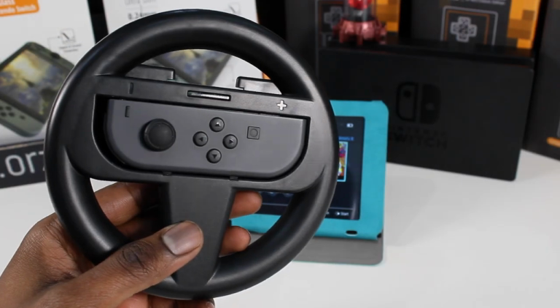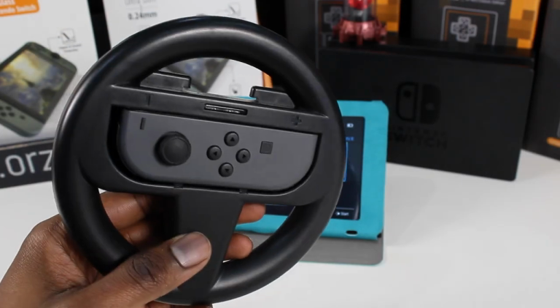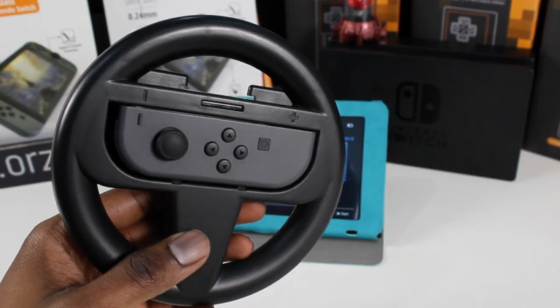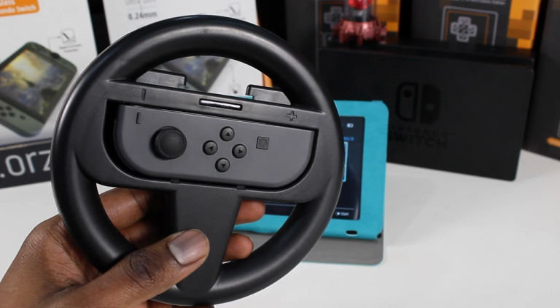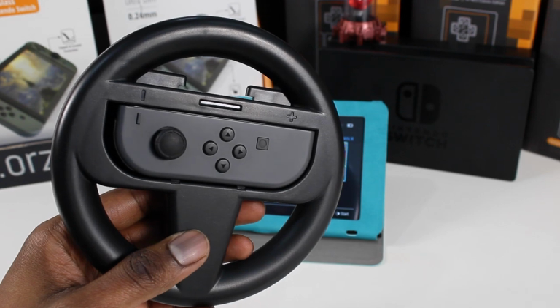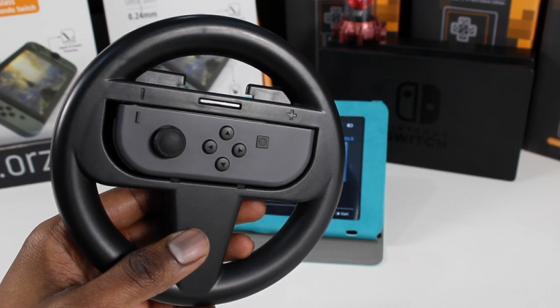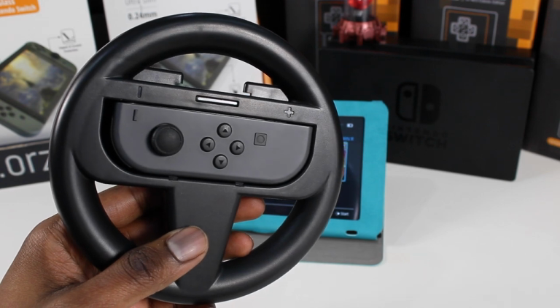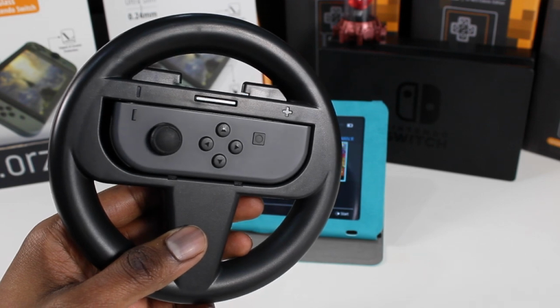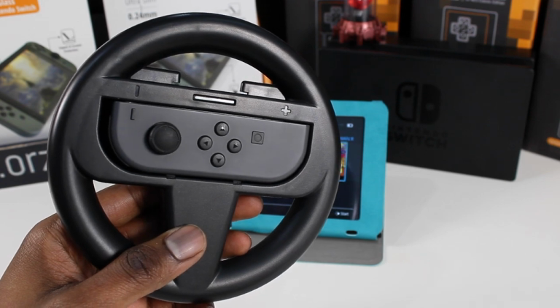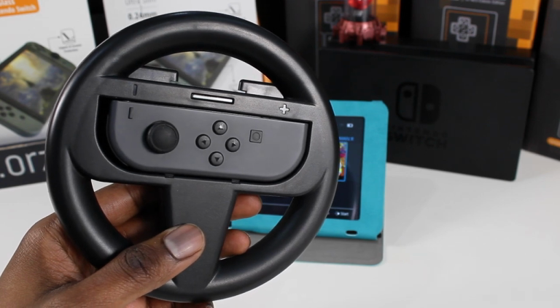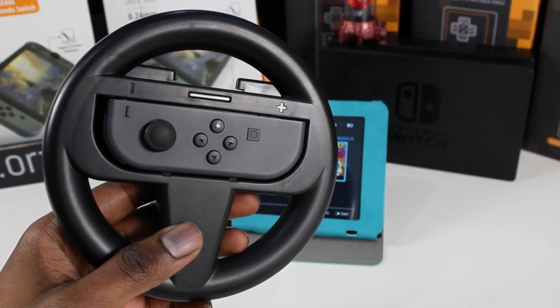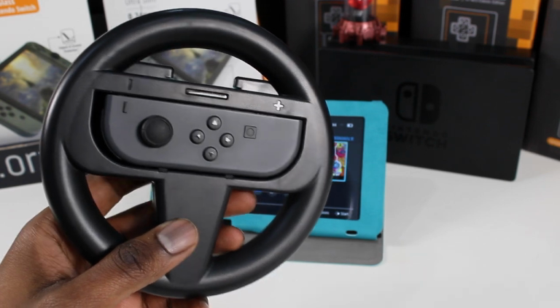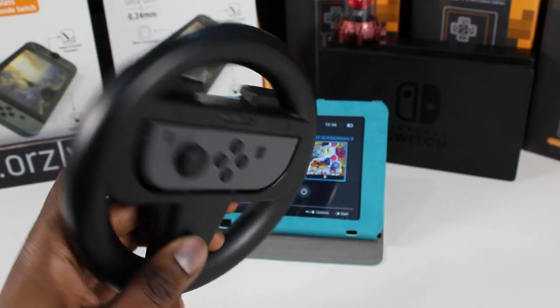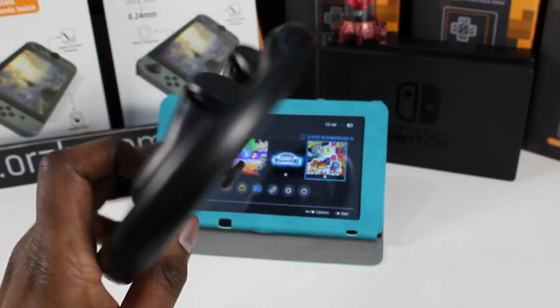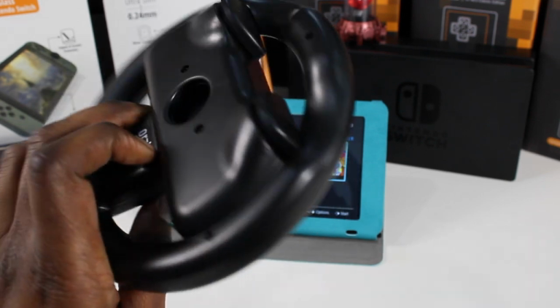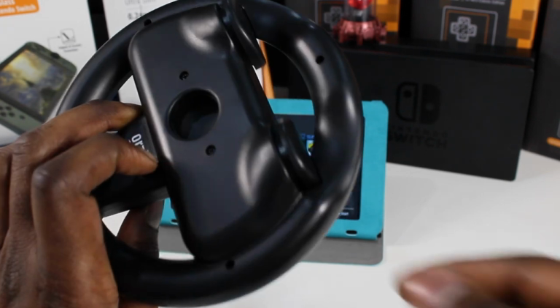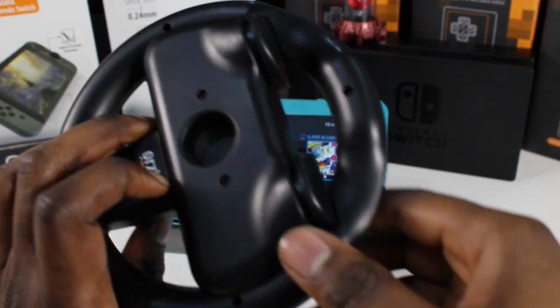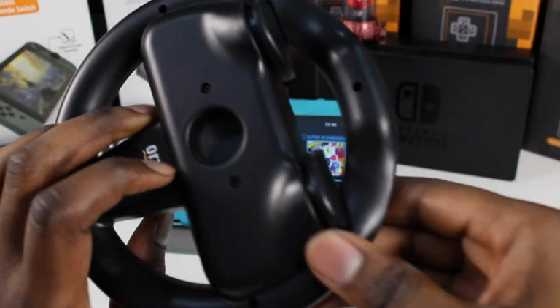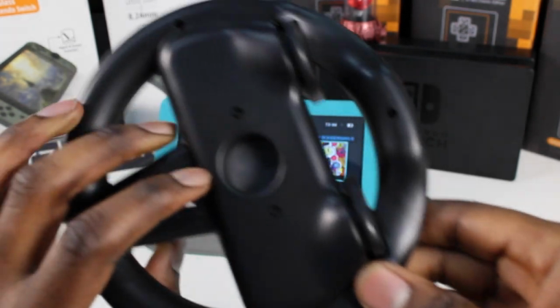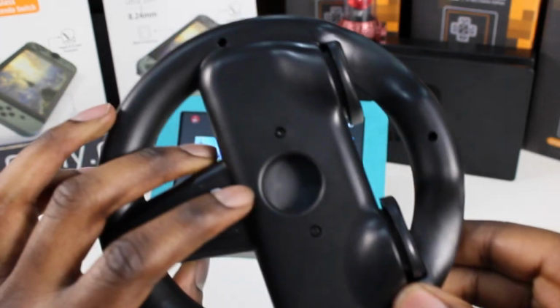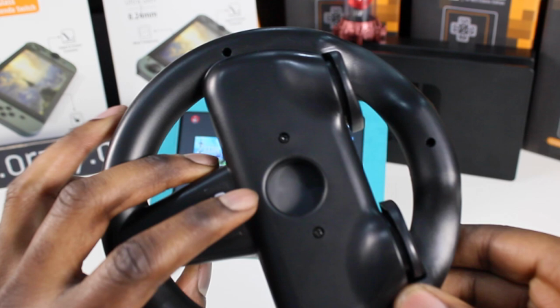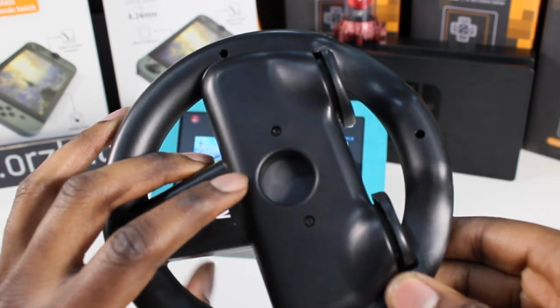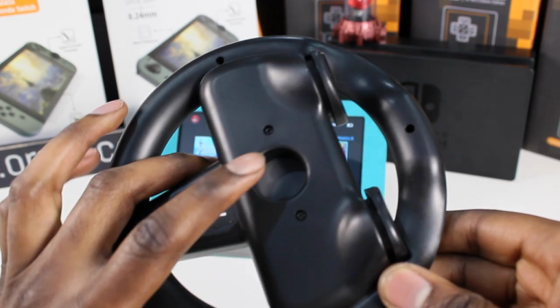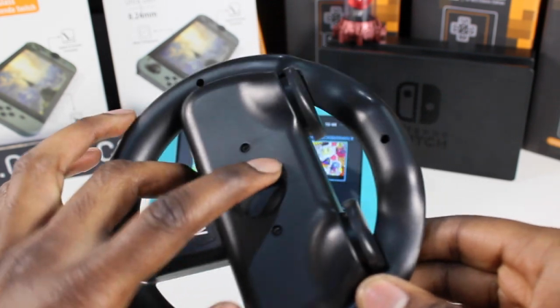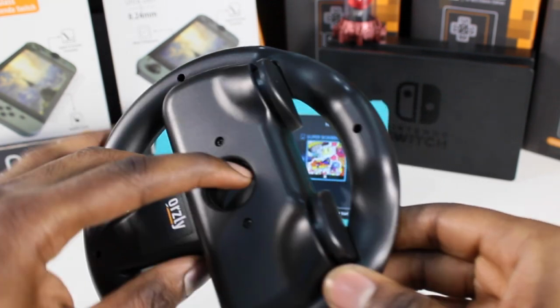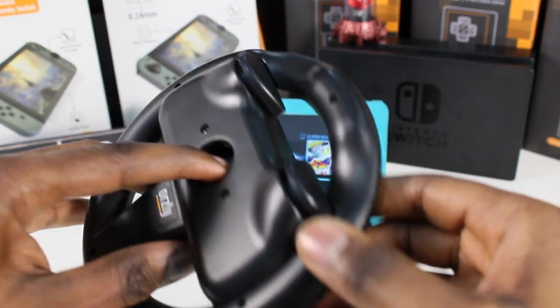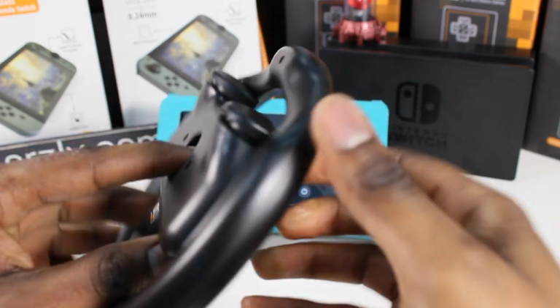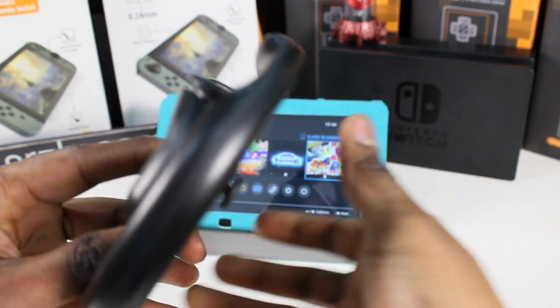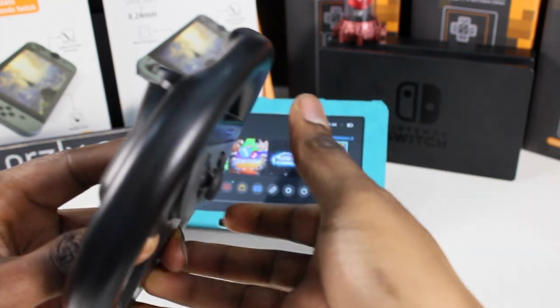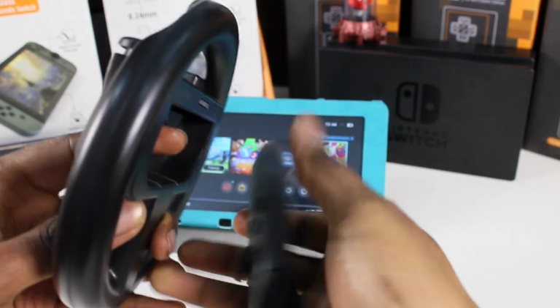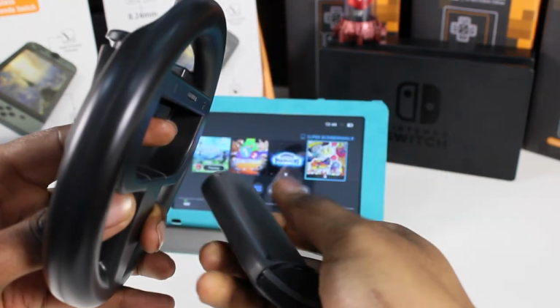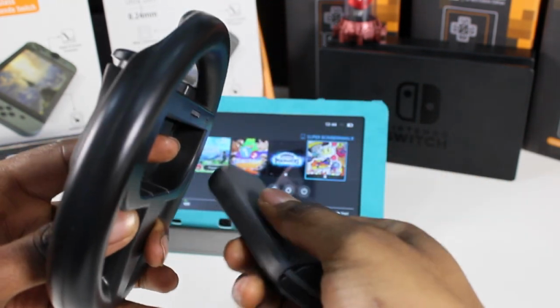Speaking of taking the Joy-Con out, when you're done with the steering wheel, we've got a quick release port on the back. Just push your finger through the hole and the Joy-Con pops out with ease.